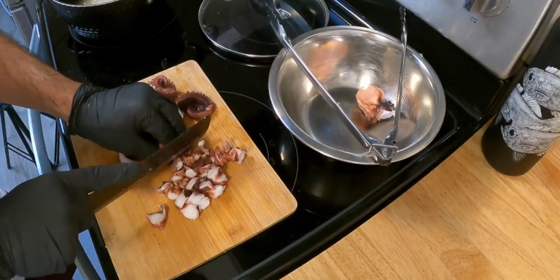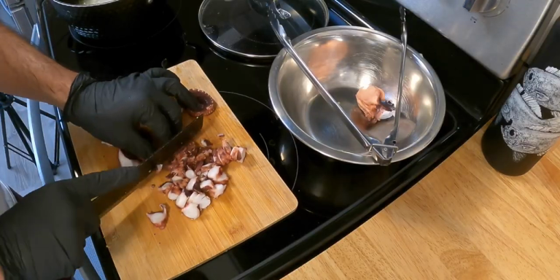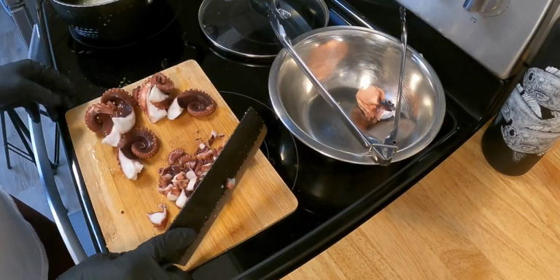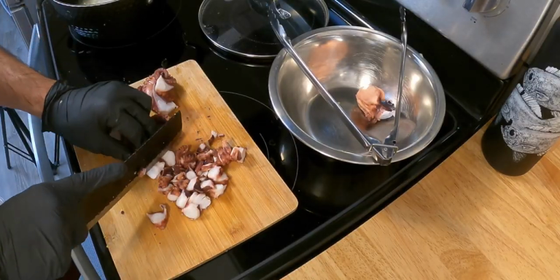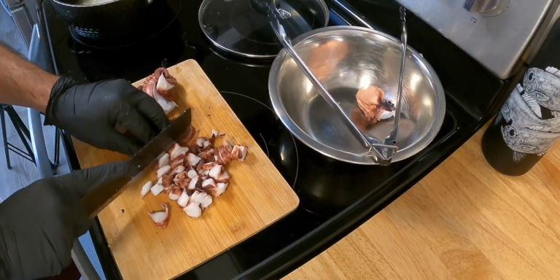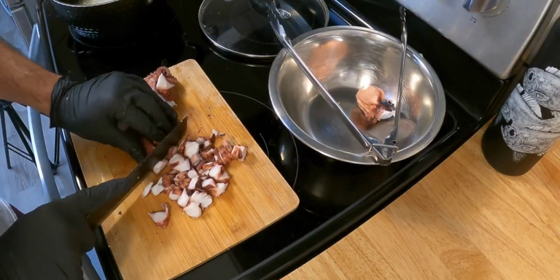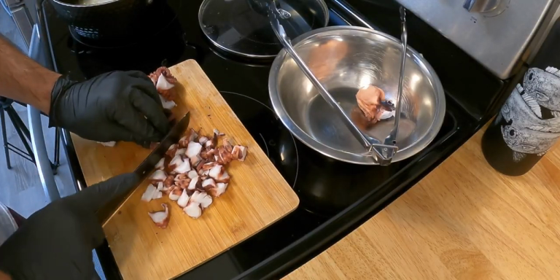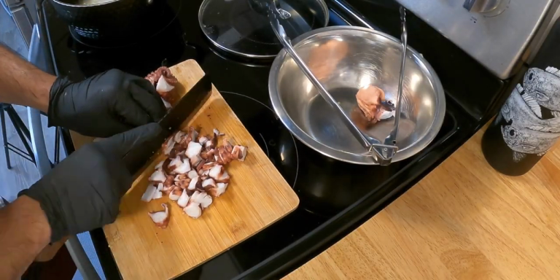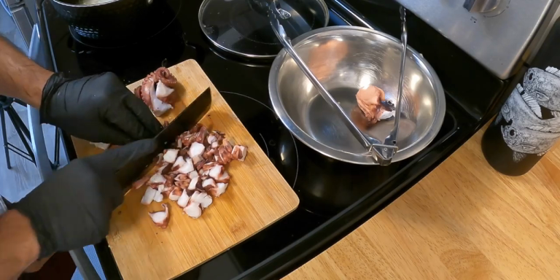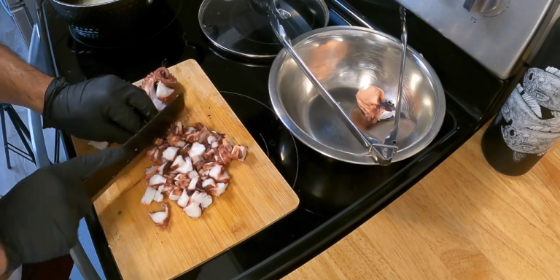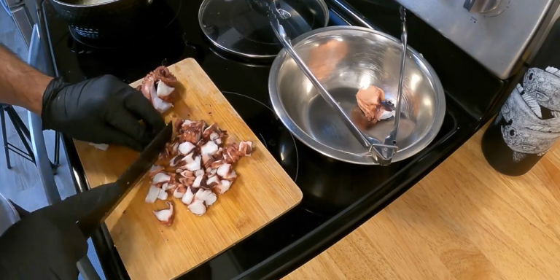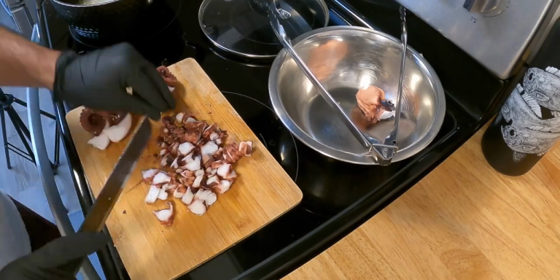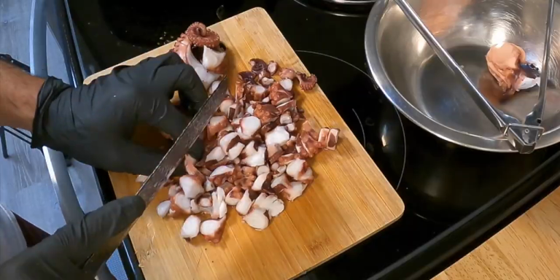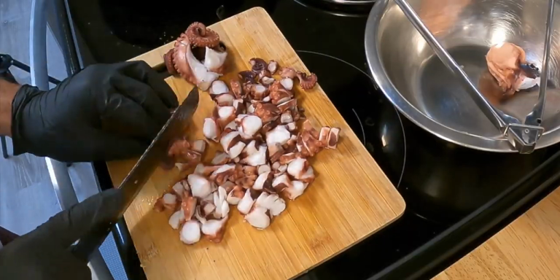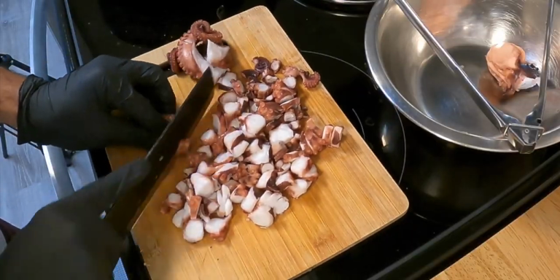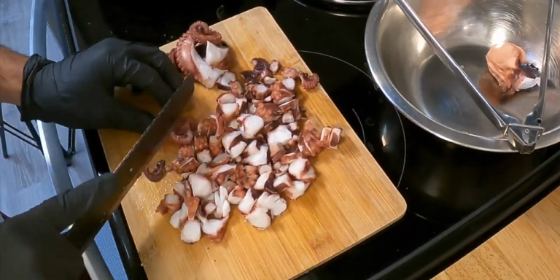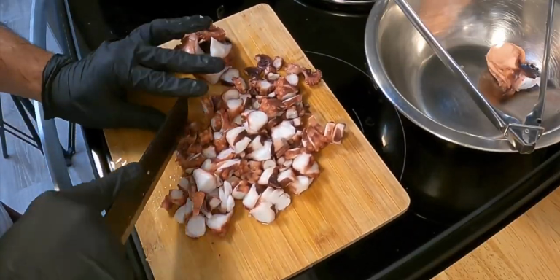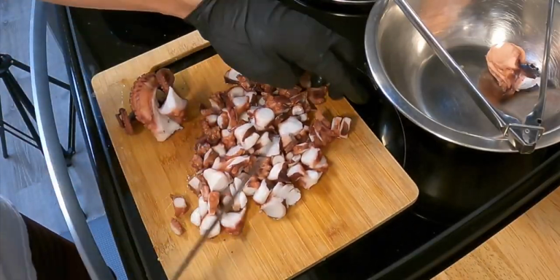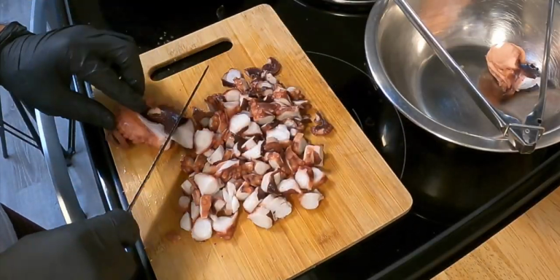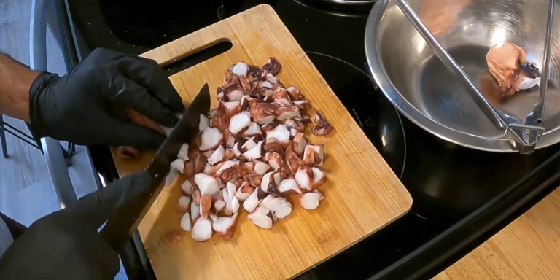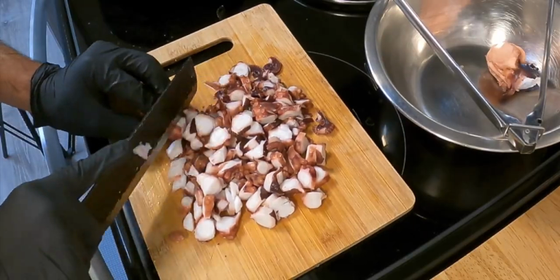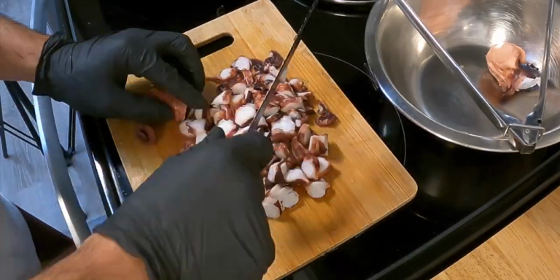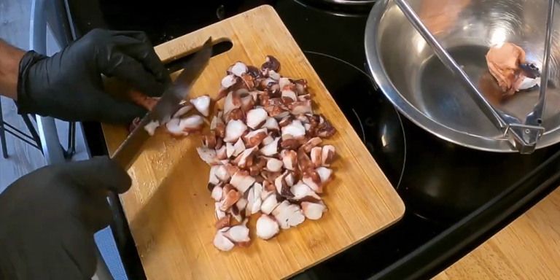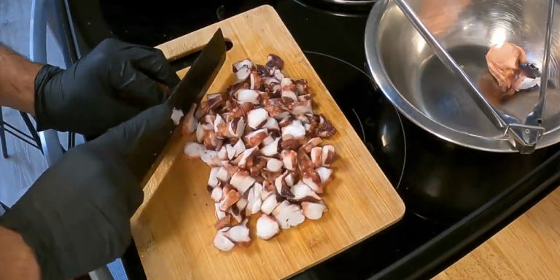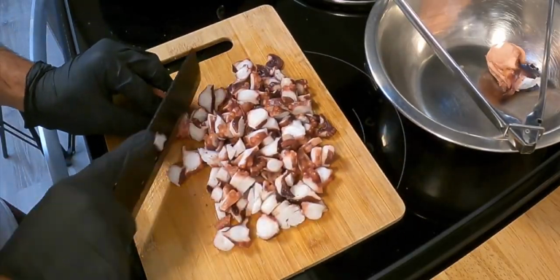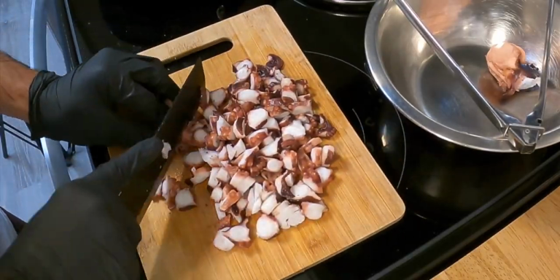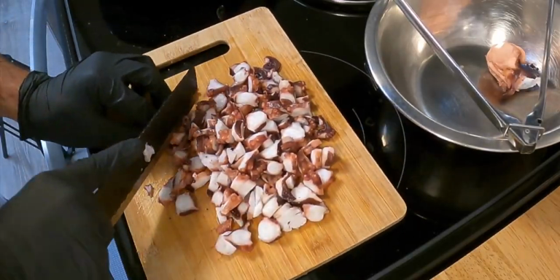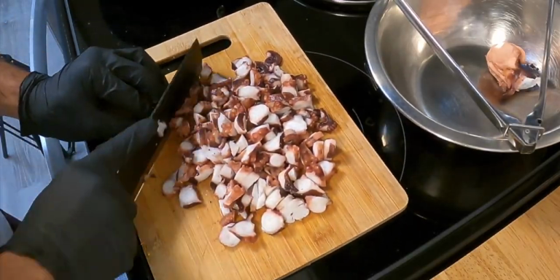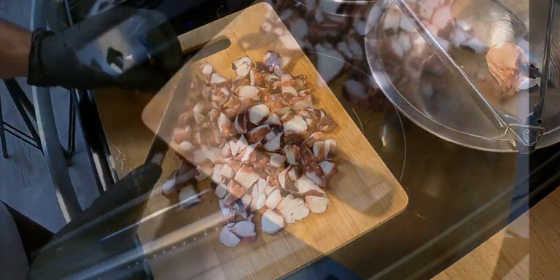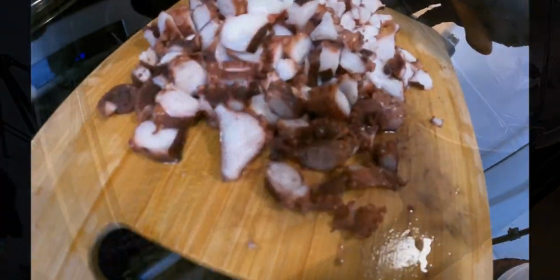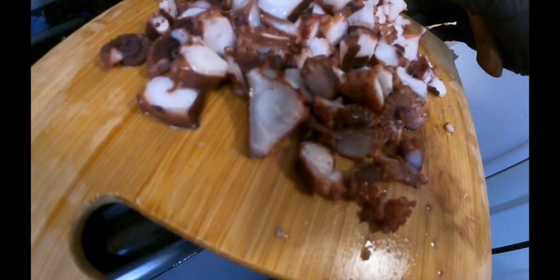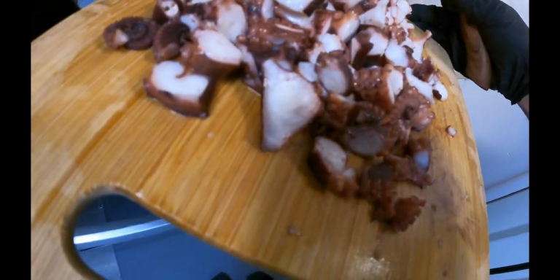Next, take the whole octopus and chop that thing into bite-sized morsels, including the head too. Add that into the pot.